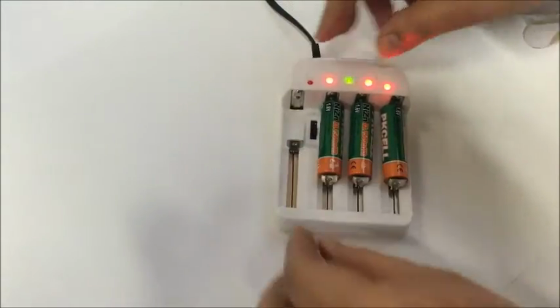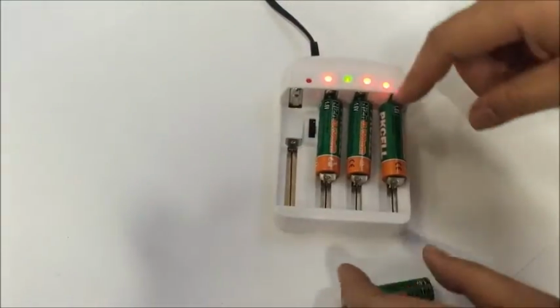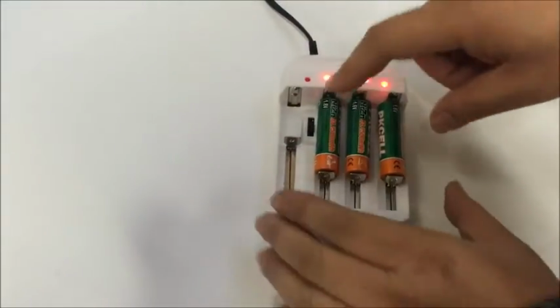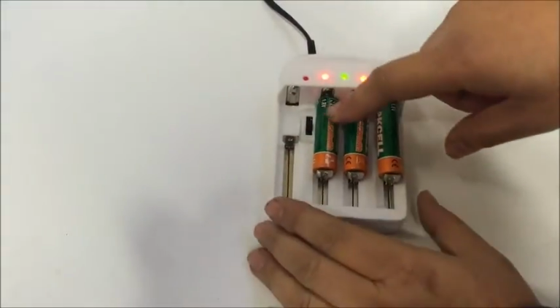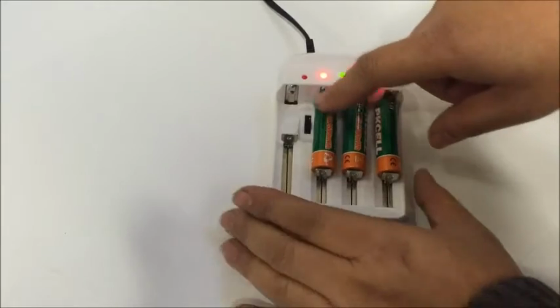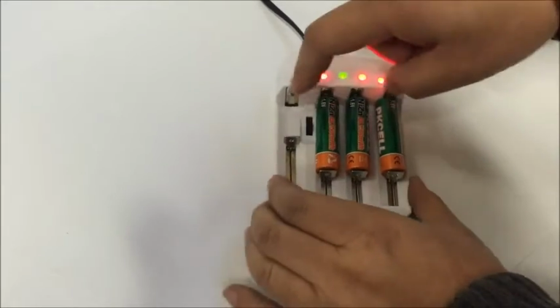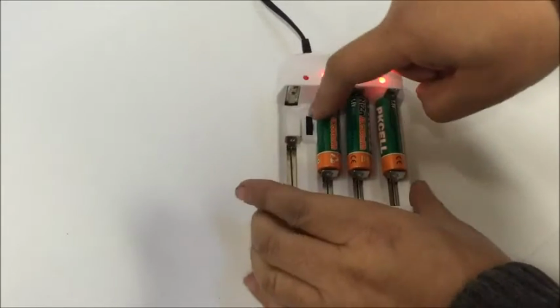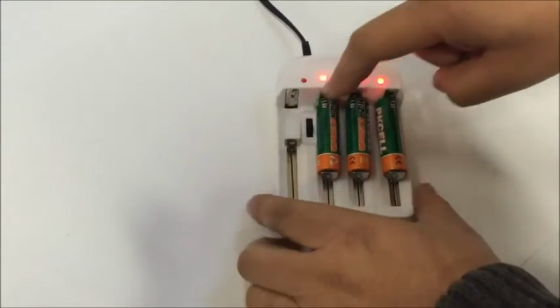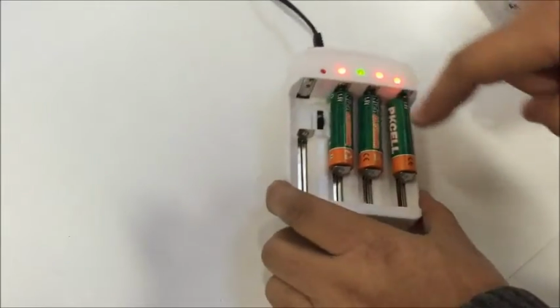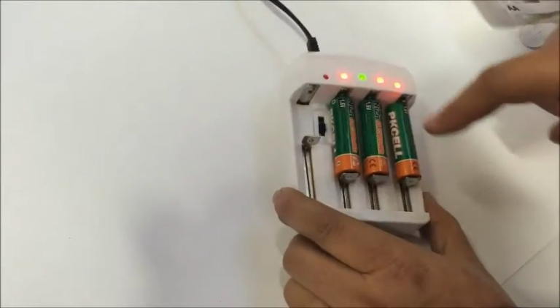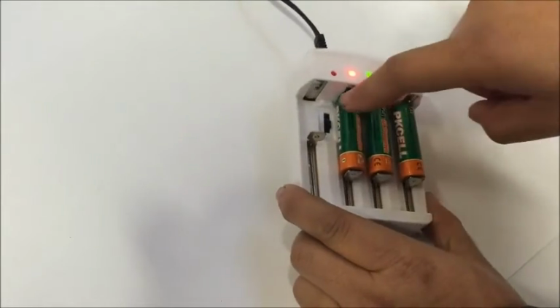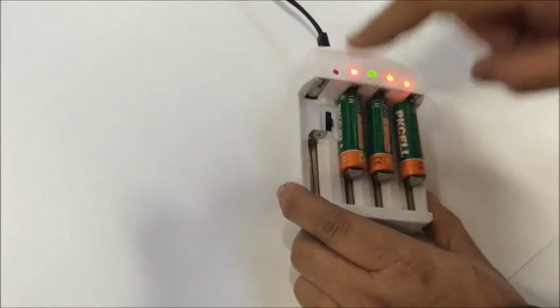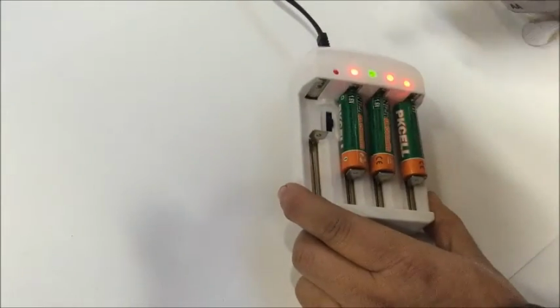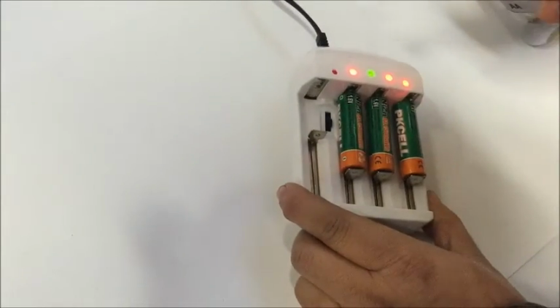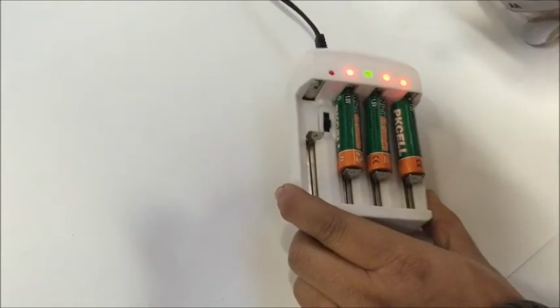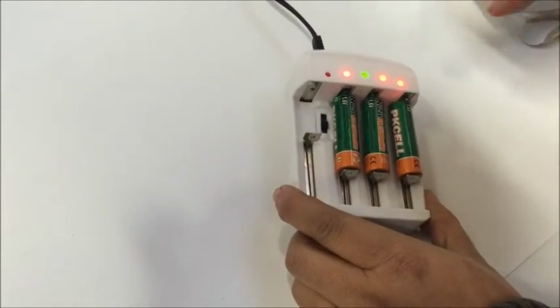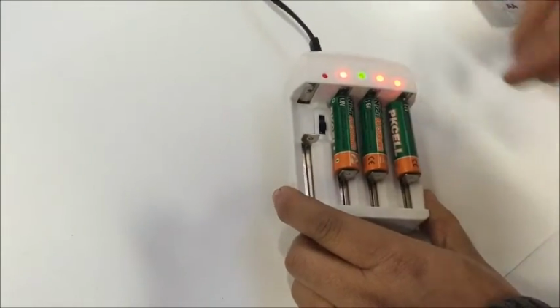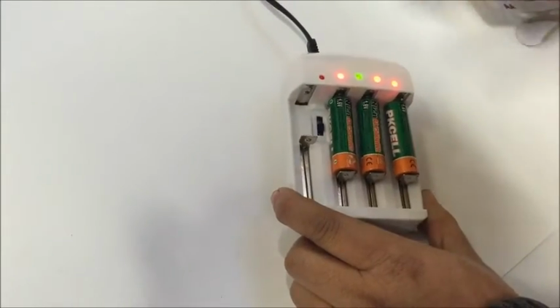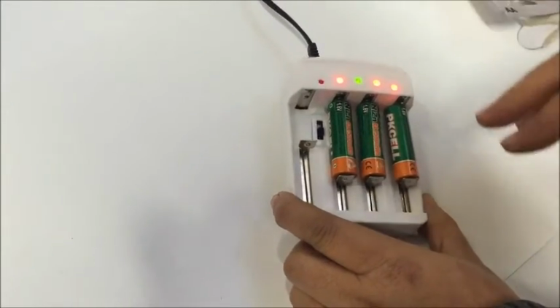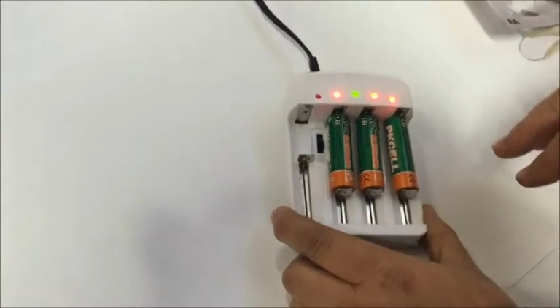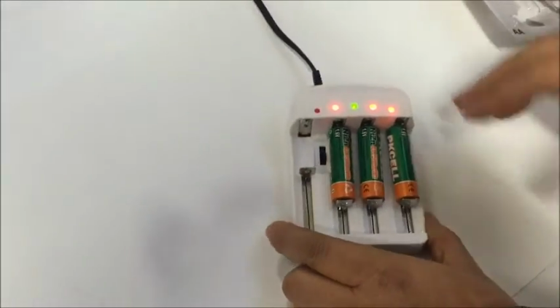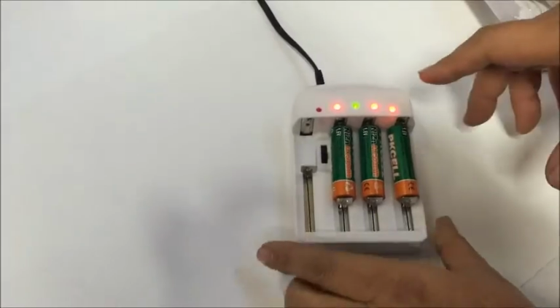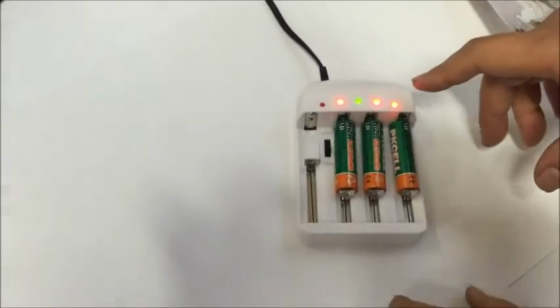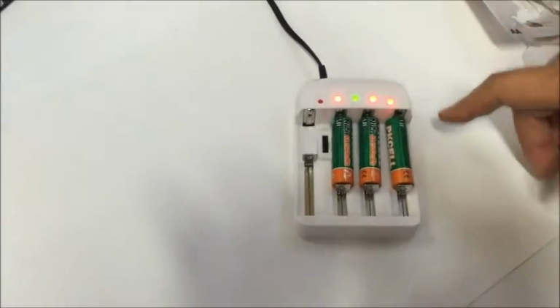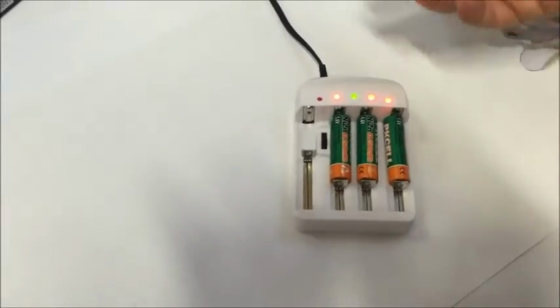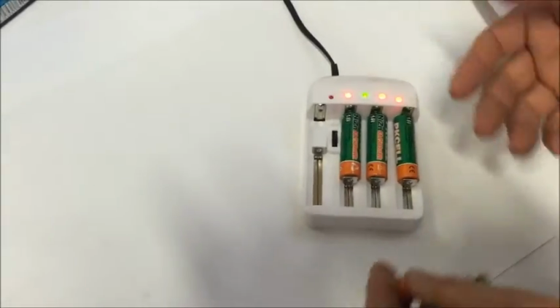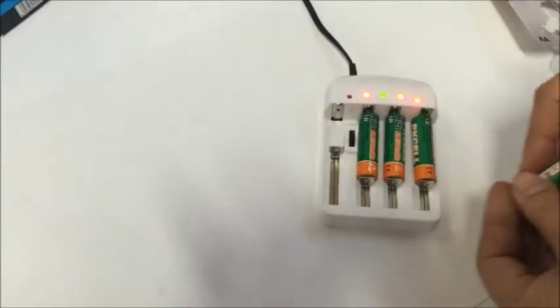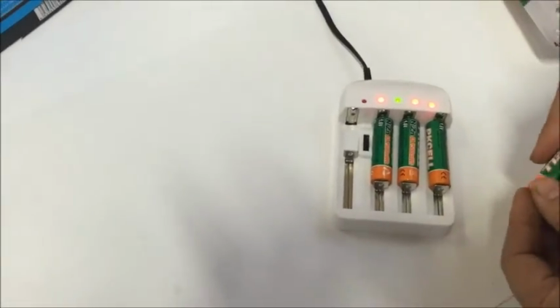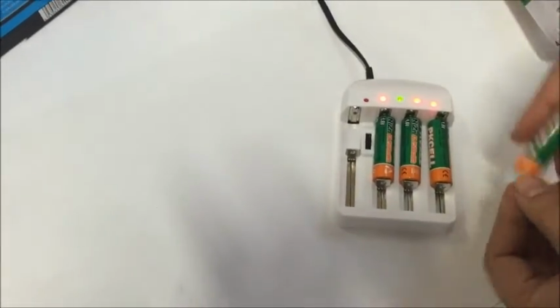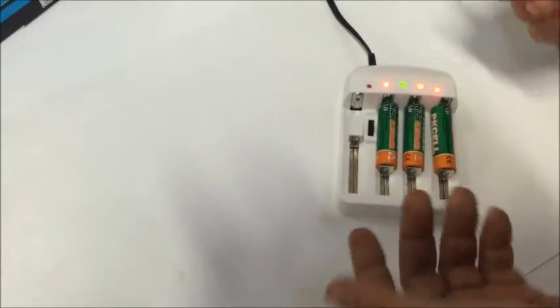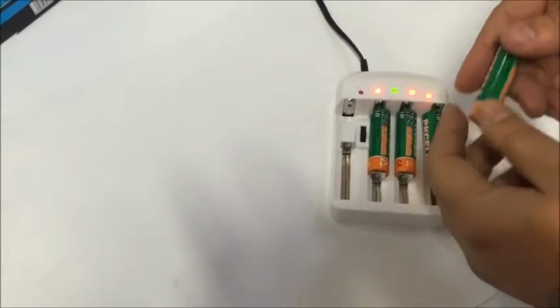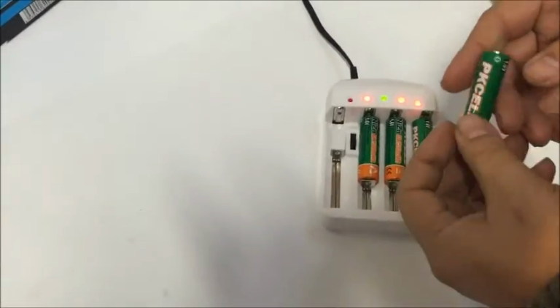Be very careful — if you put the switch on 3.6V or 4.2V, it will still charge, but it will blow your battery.